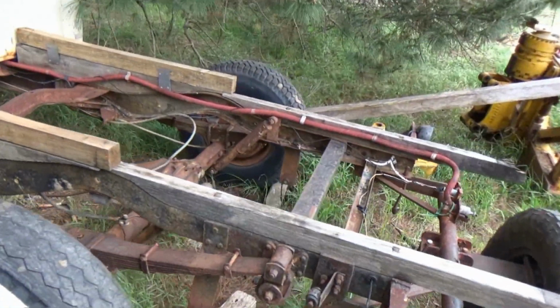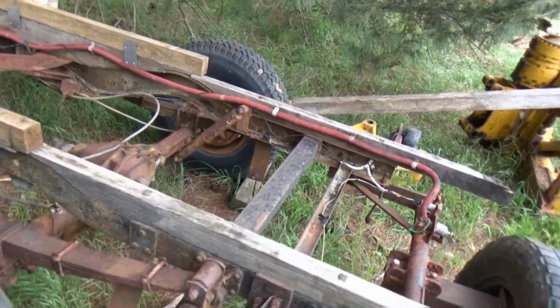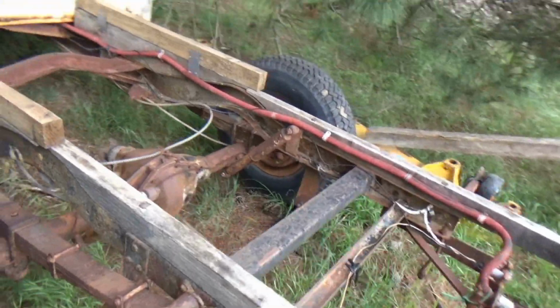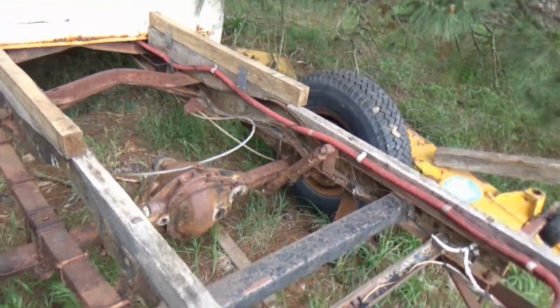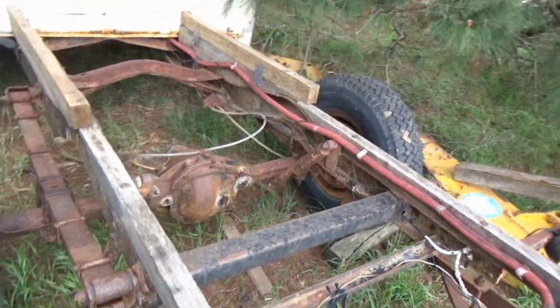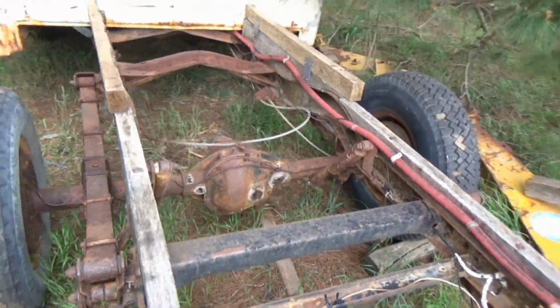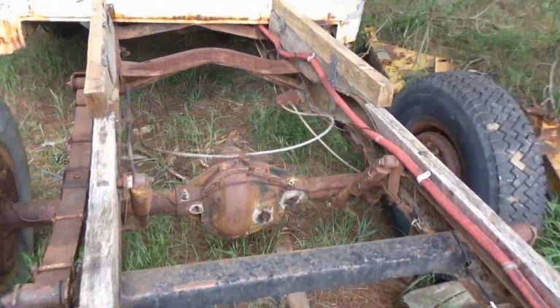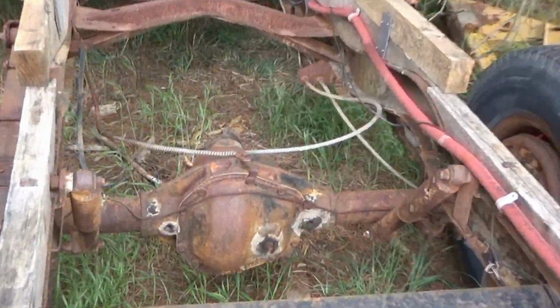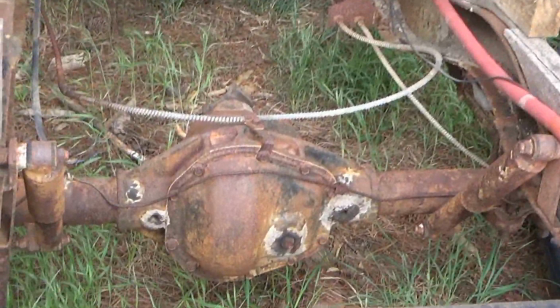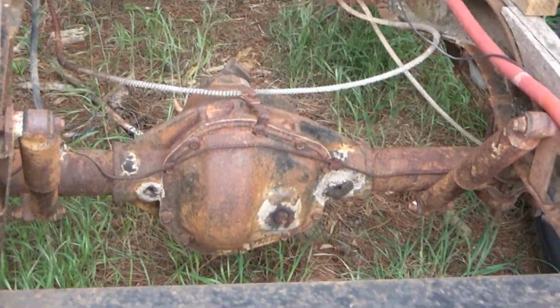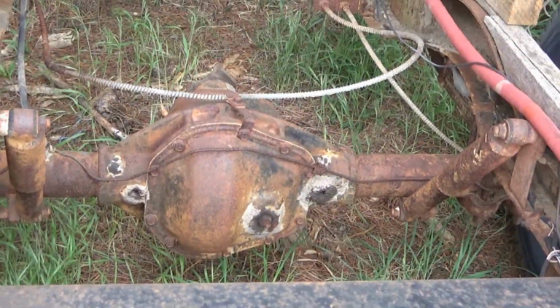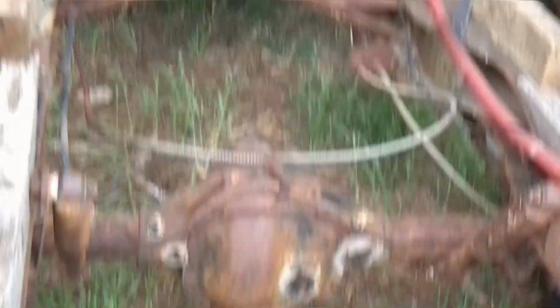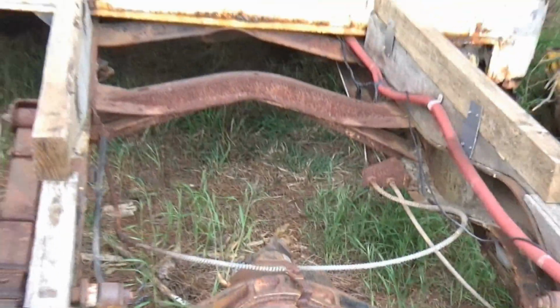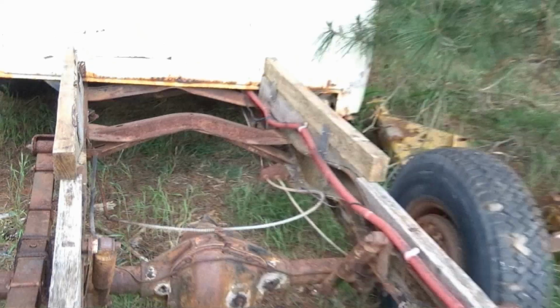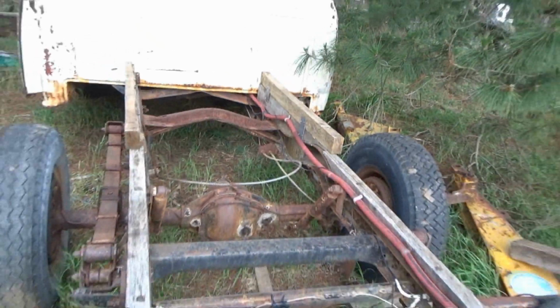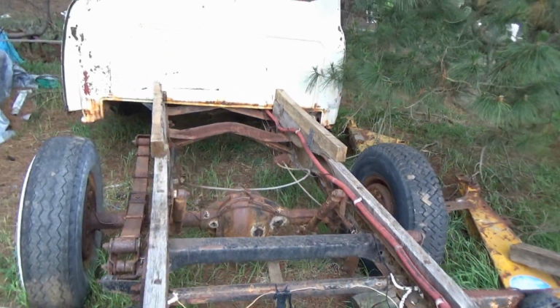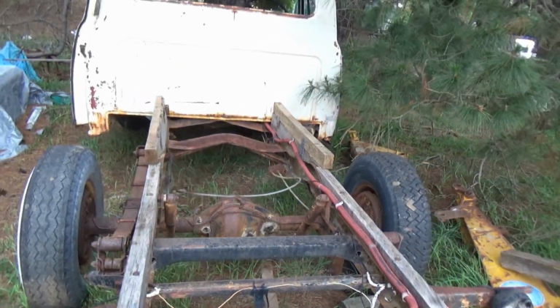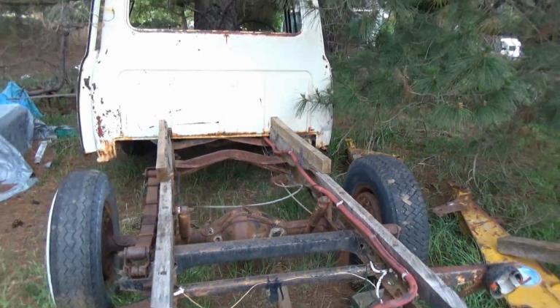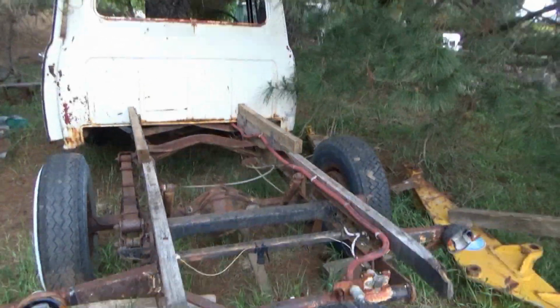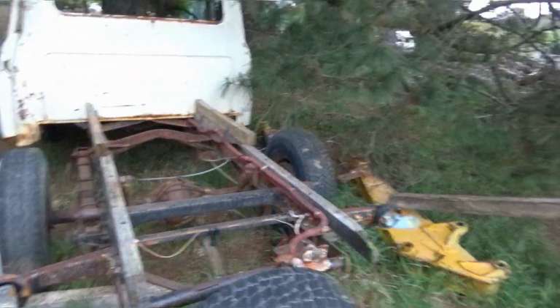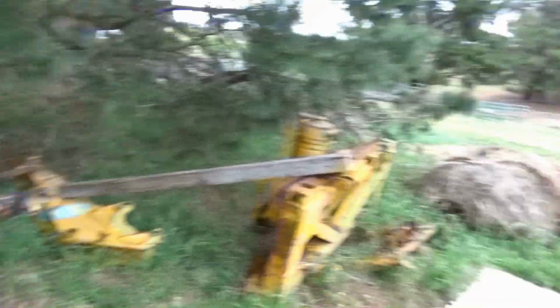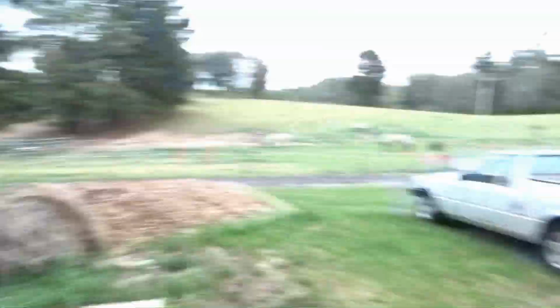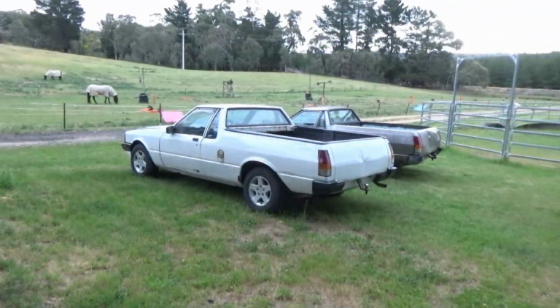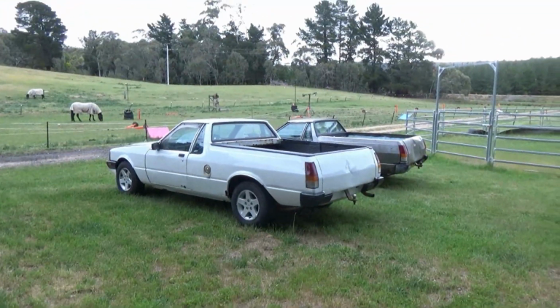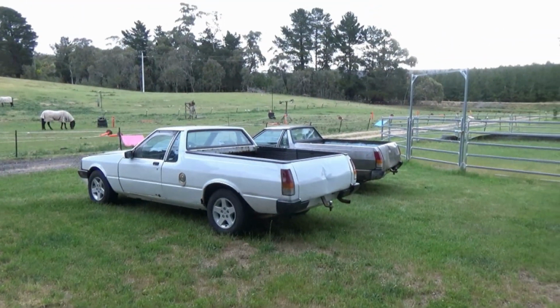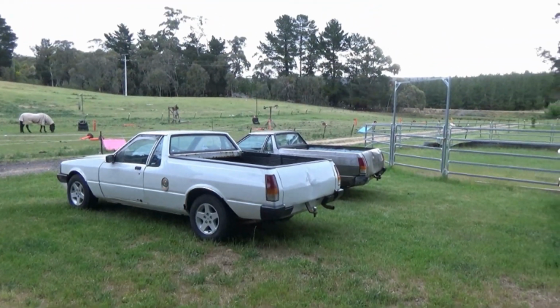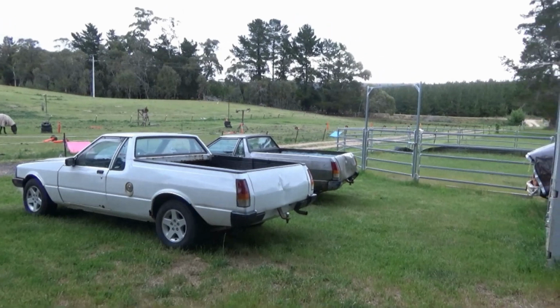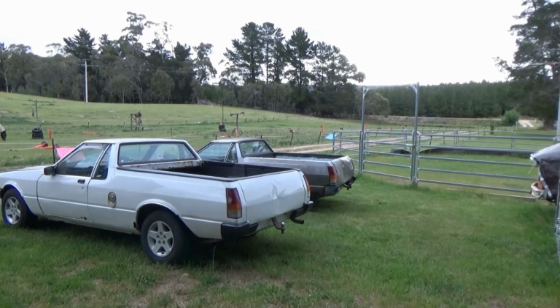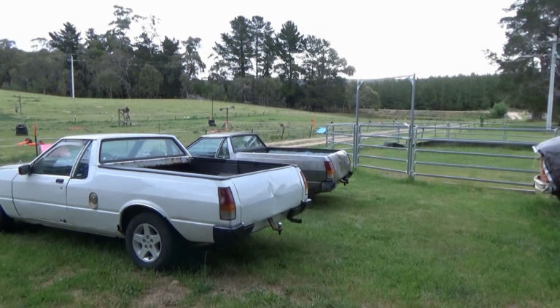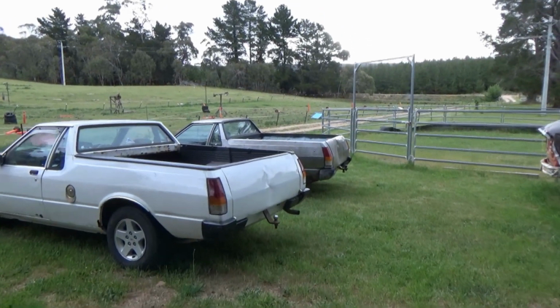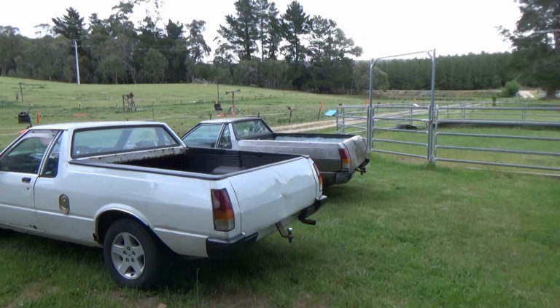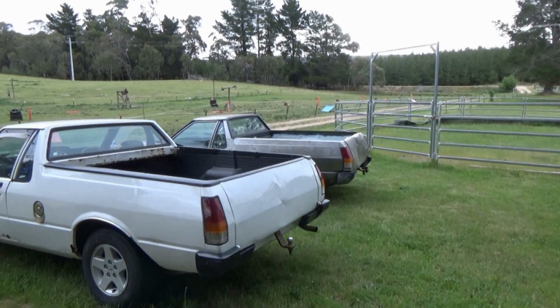A bit rusty, but it'll clean up. It's got a Dana 60 diff in the back of it. Should be cool when it's done, whenever I get around to doing it — because I've got these to work on. I'll get my ute finished first.